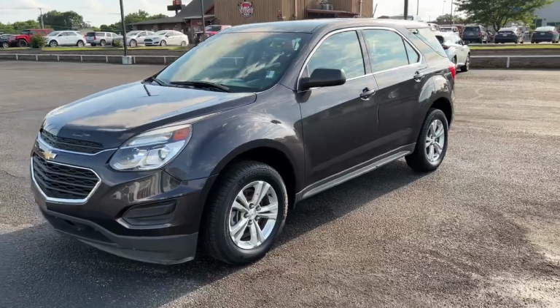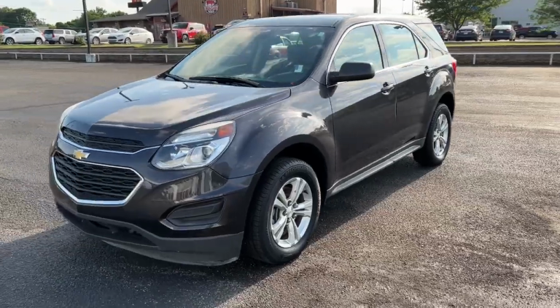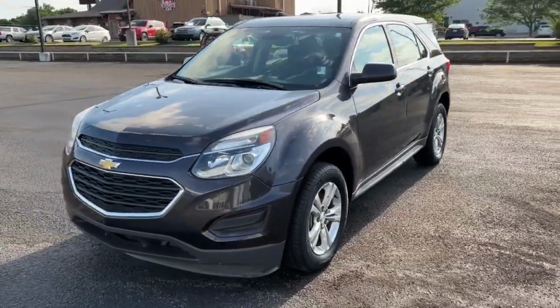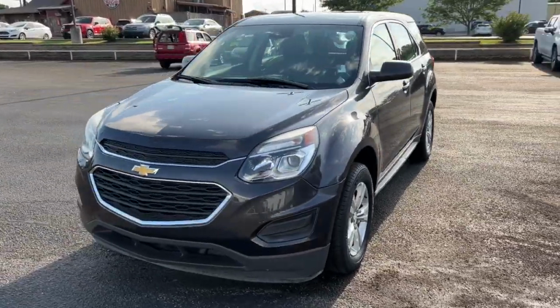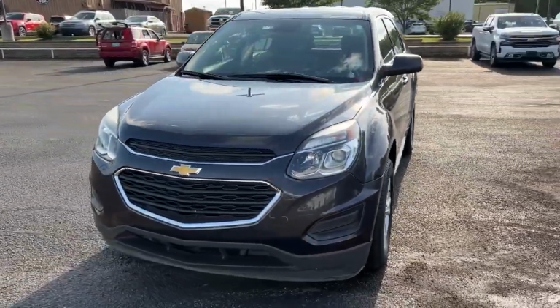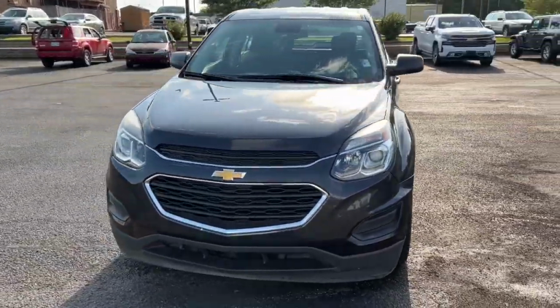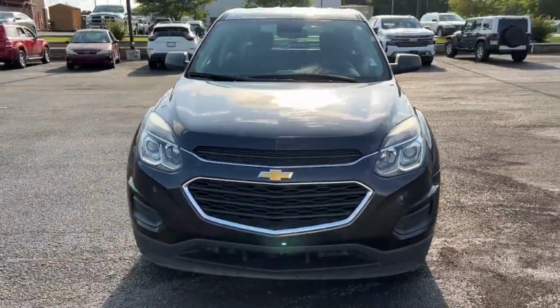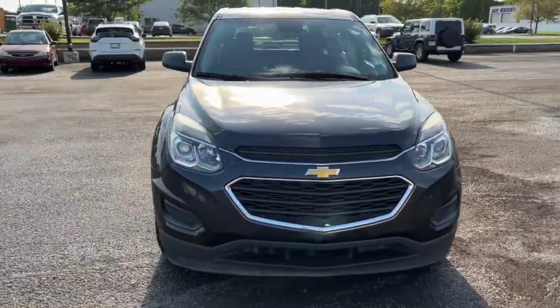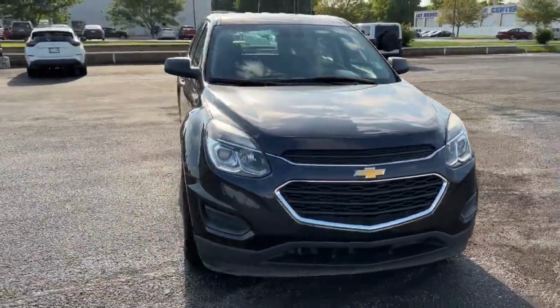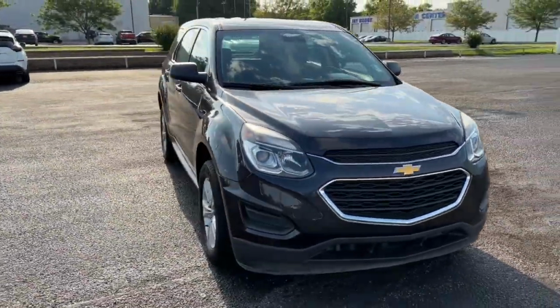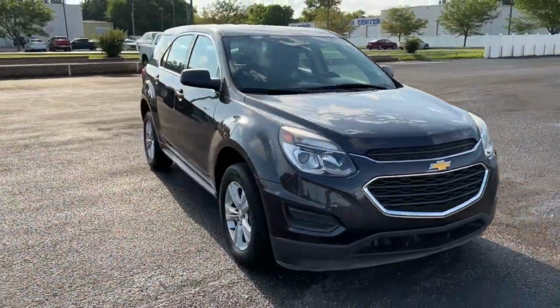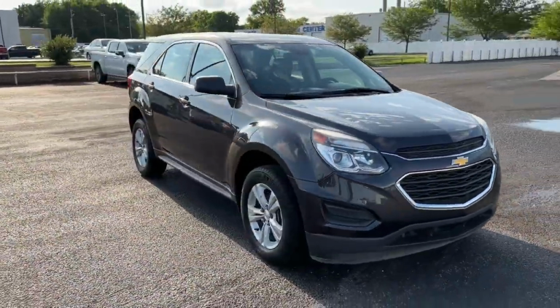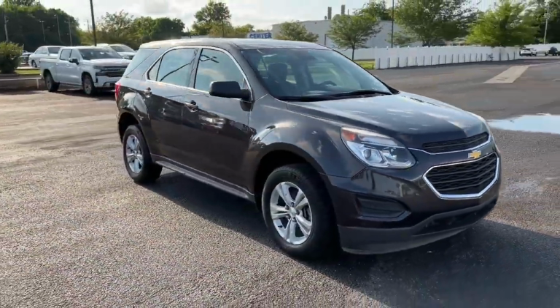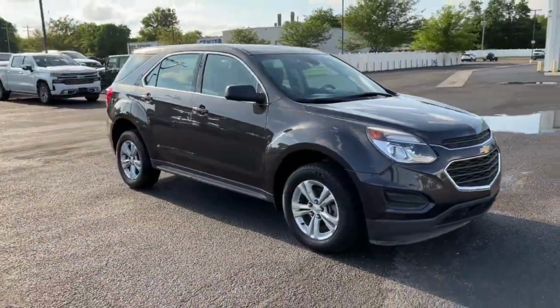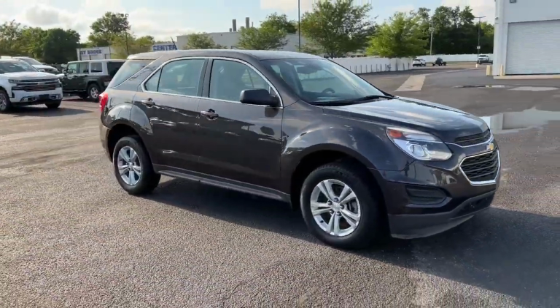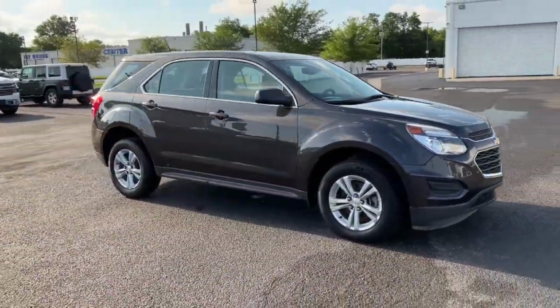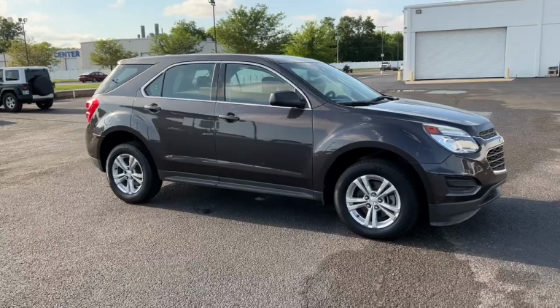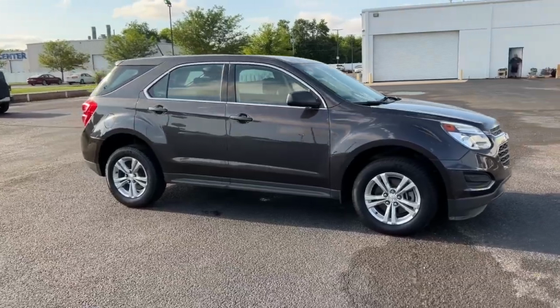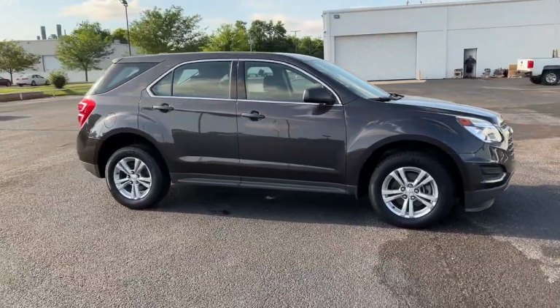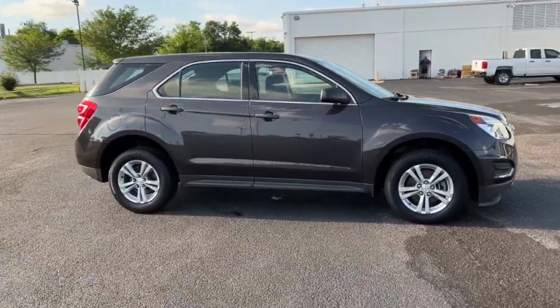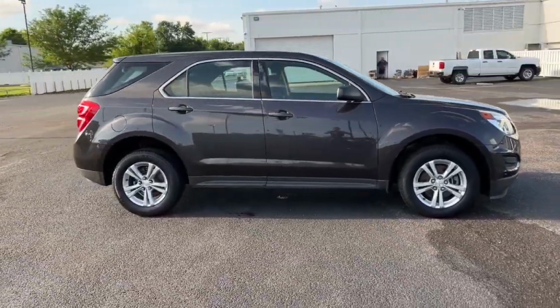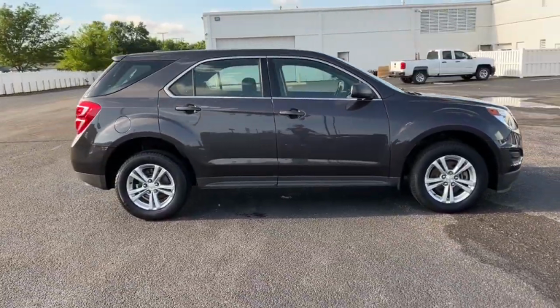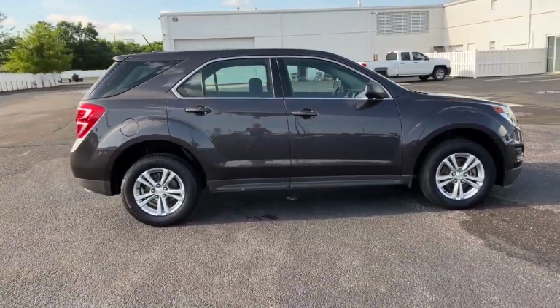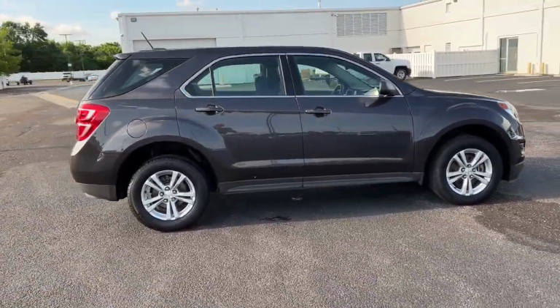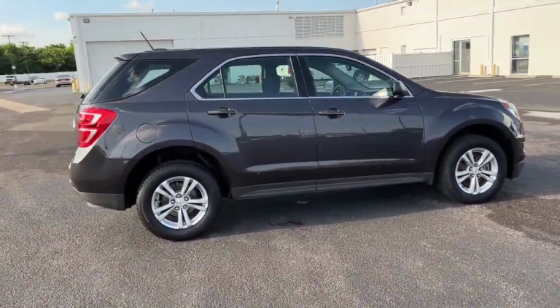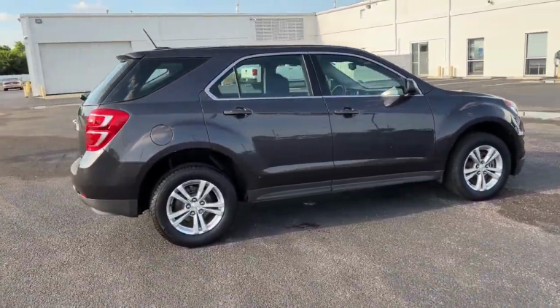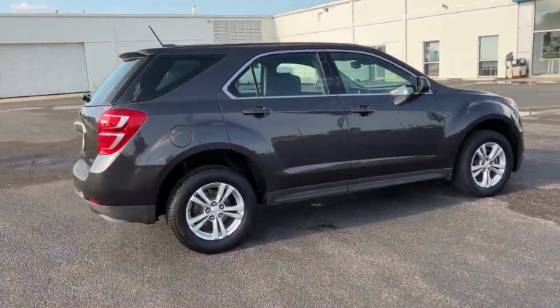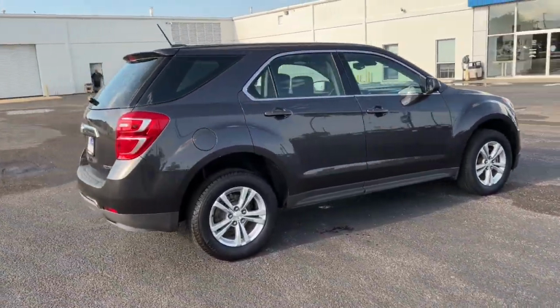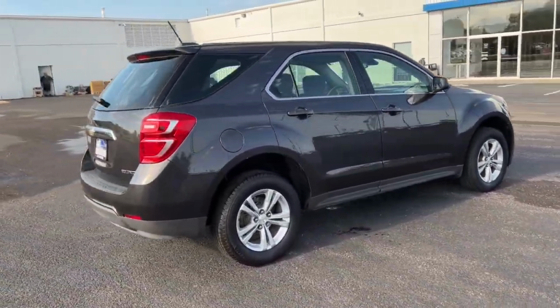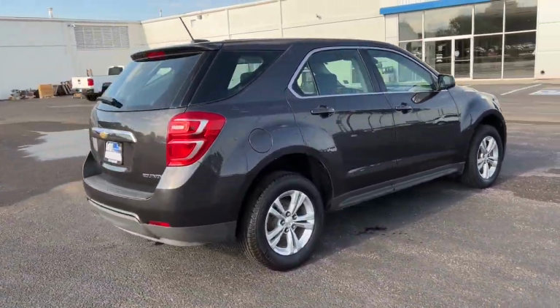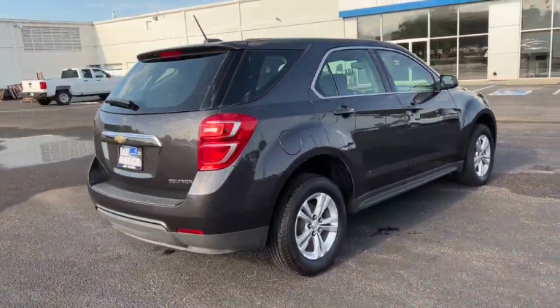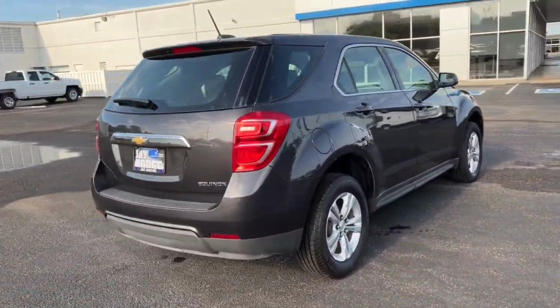You will be amazed by this 2016 Chevrolet Equinox. This vehicle still has fewer than 60,000 miles on the clock, so it won't last long.